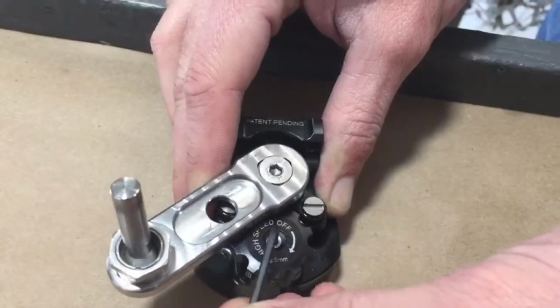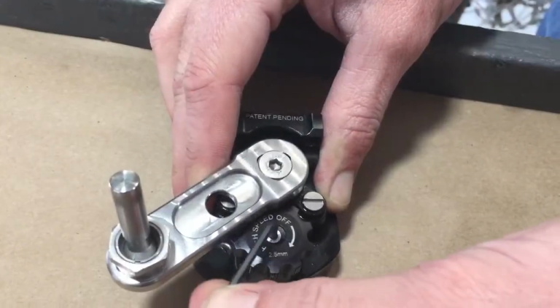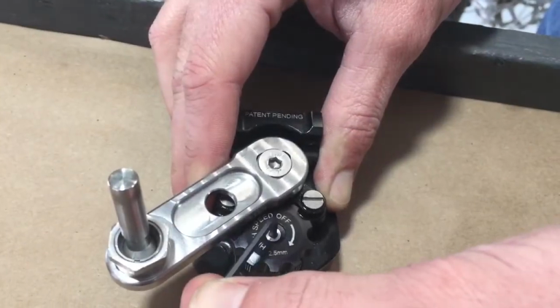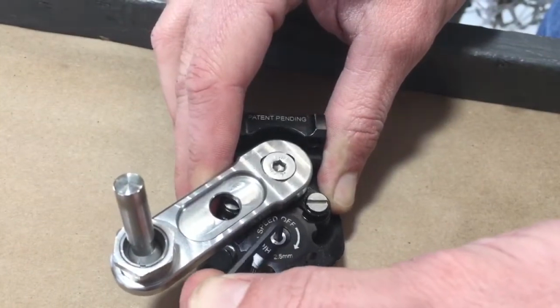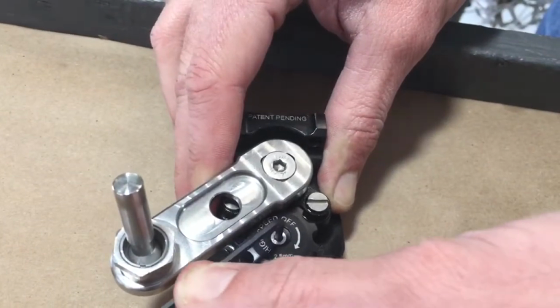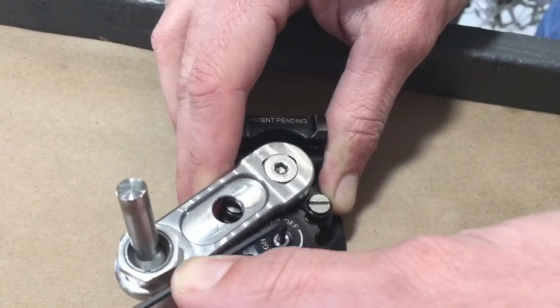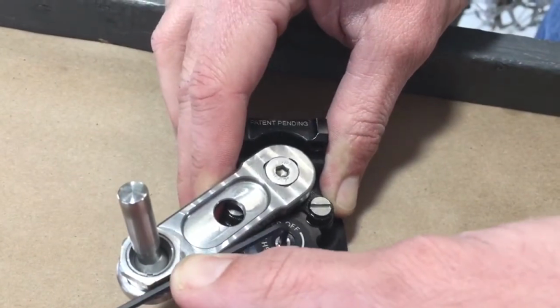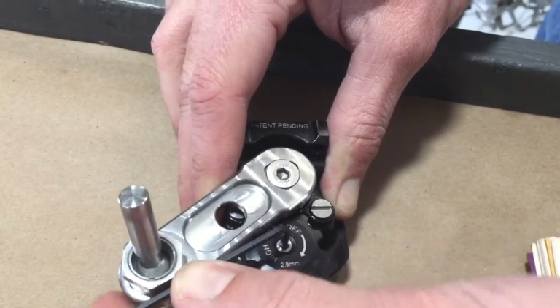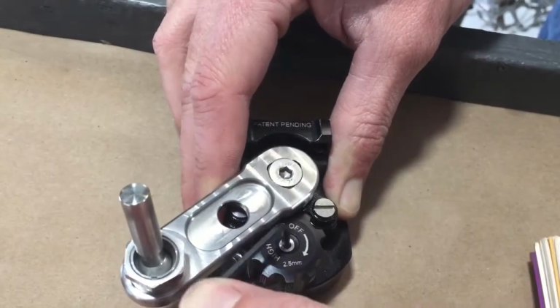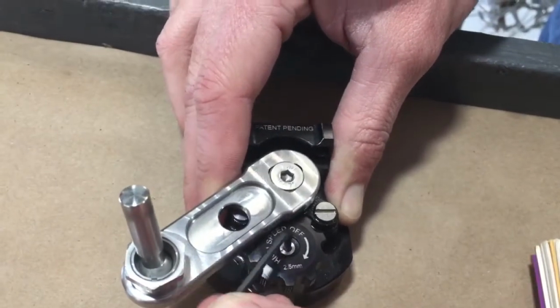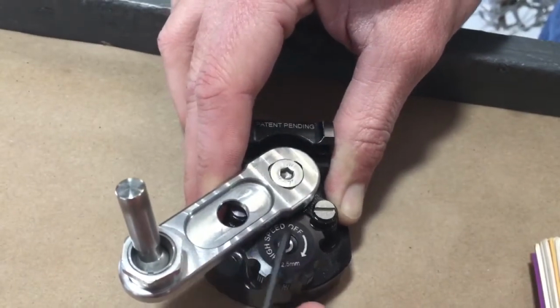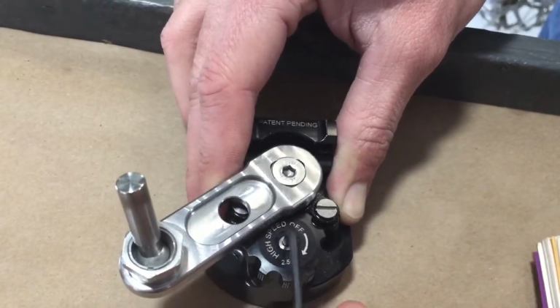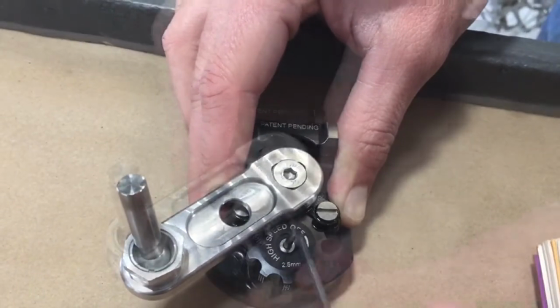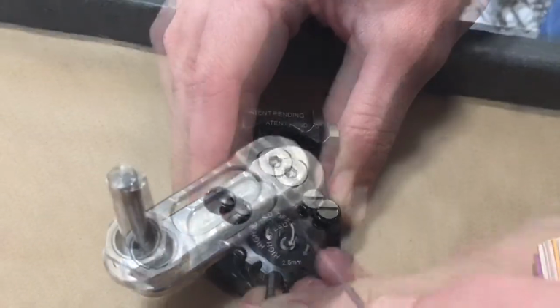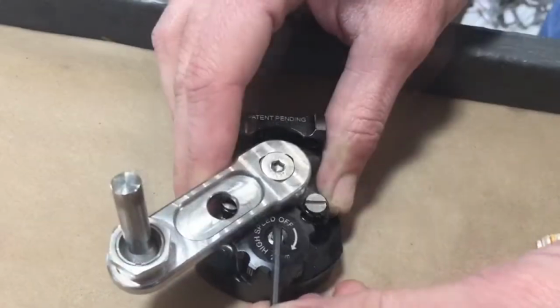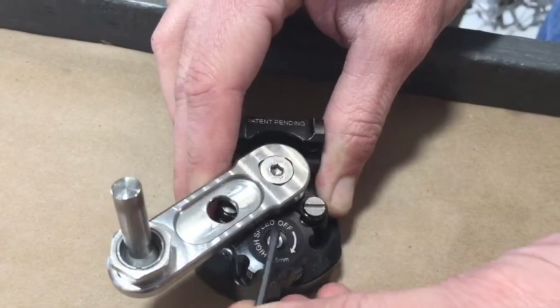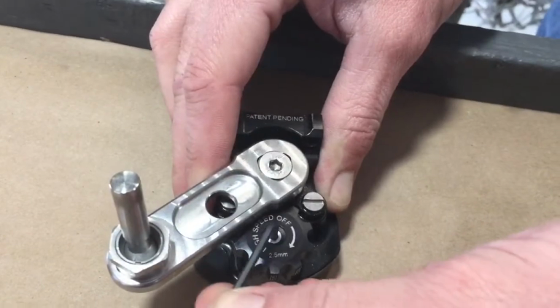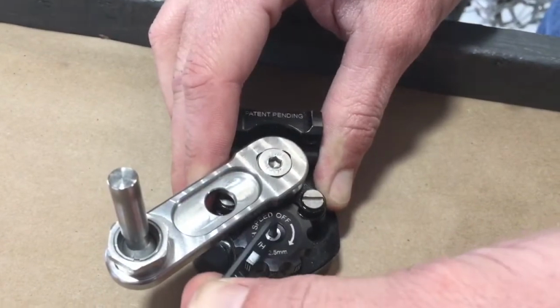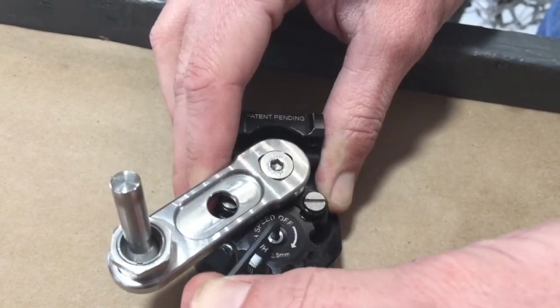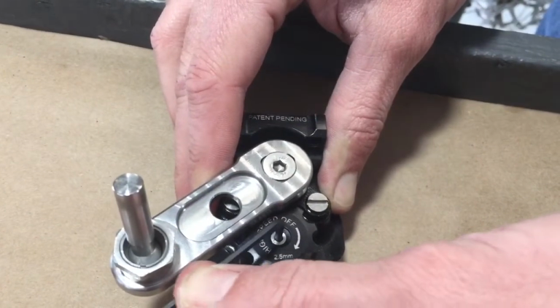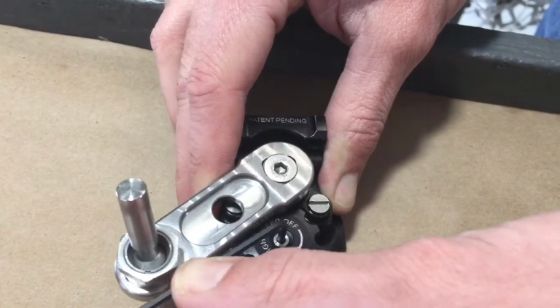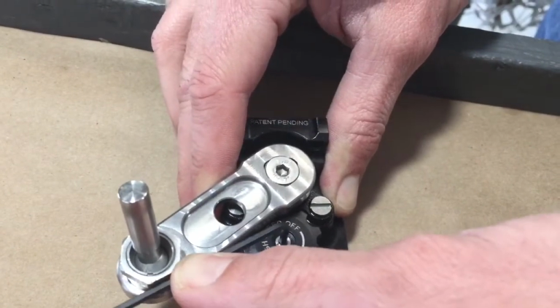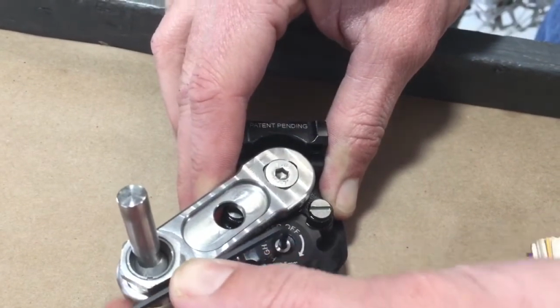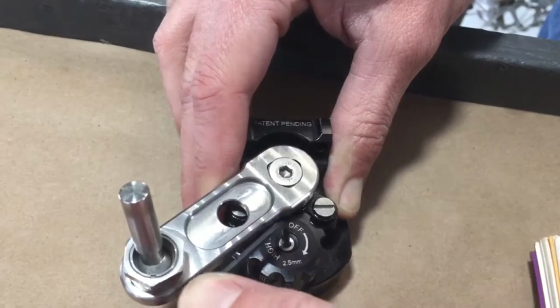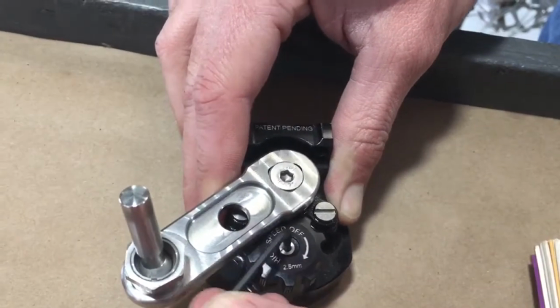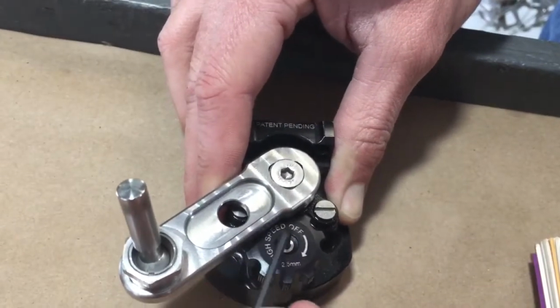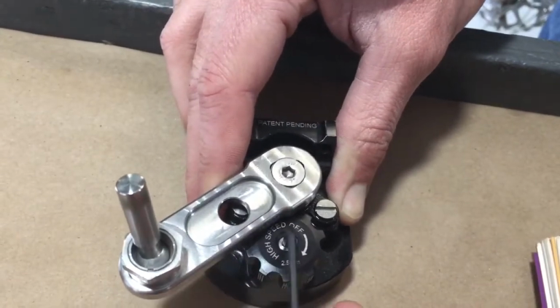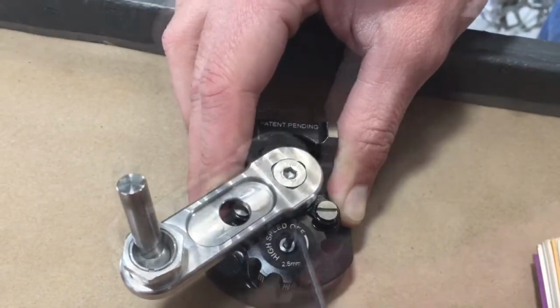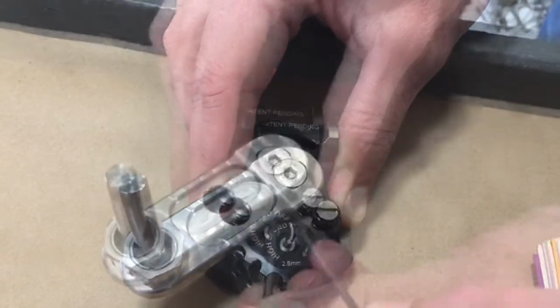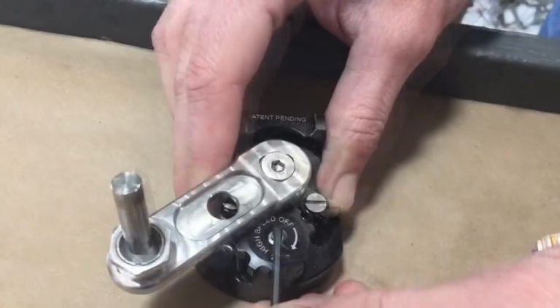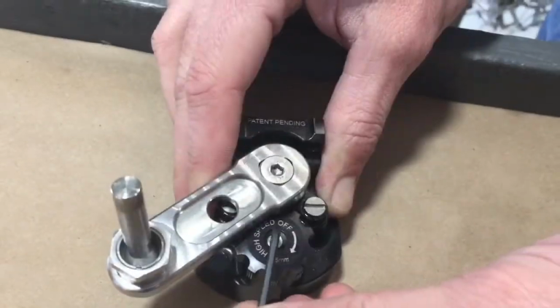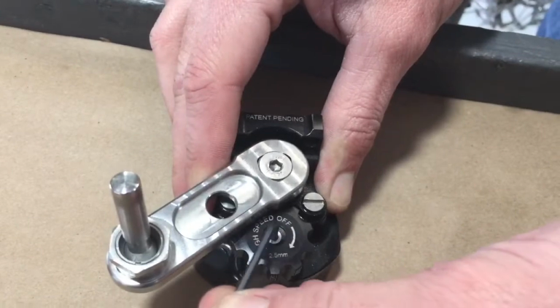Turning this completely clockwise will turn off the high speed. There are six lobes per revolution and two revolutions of adjustment.